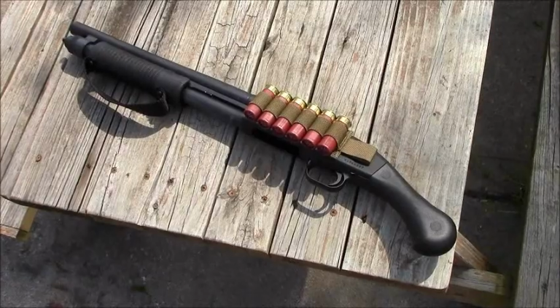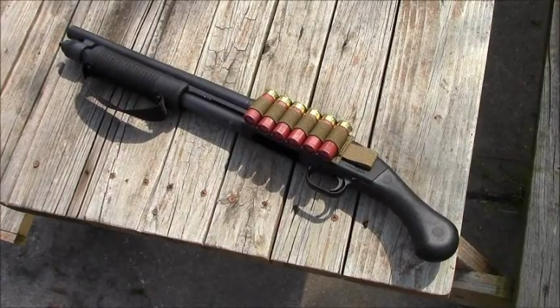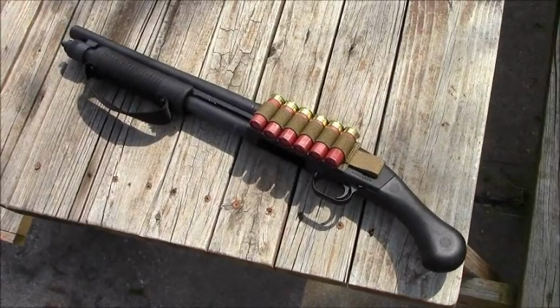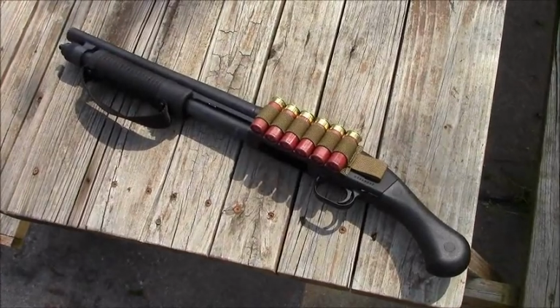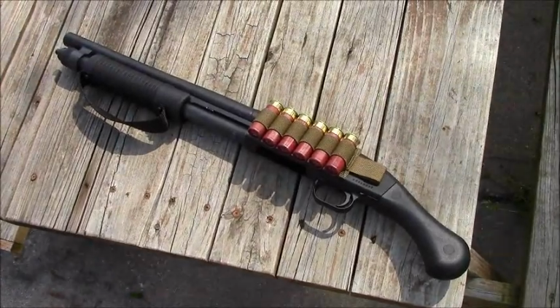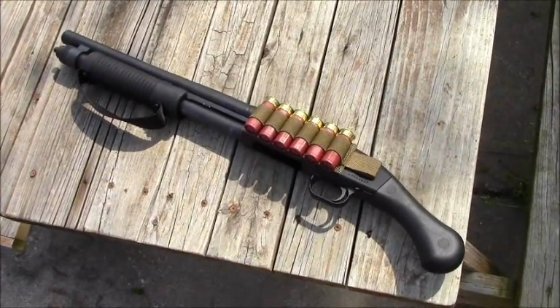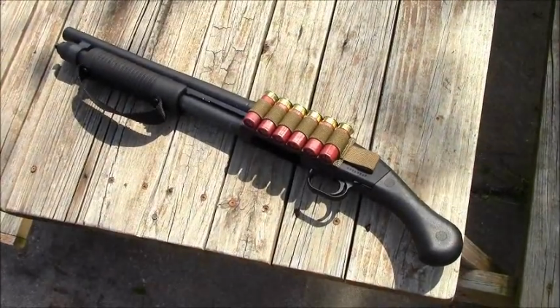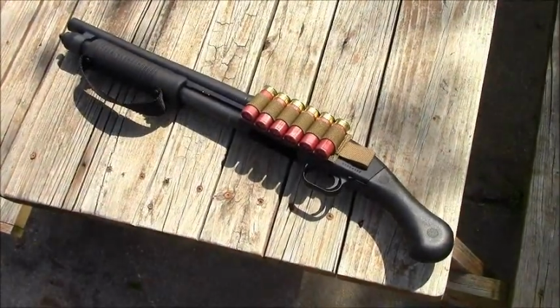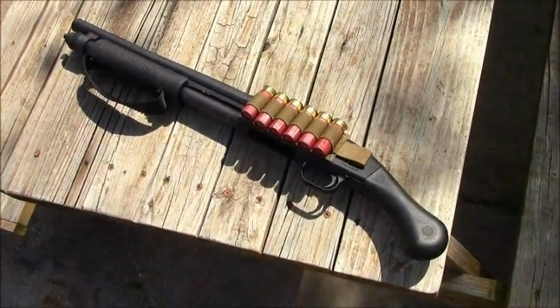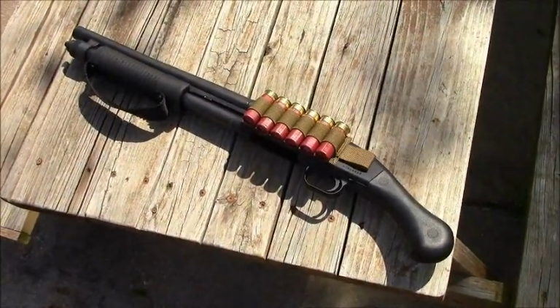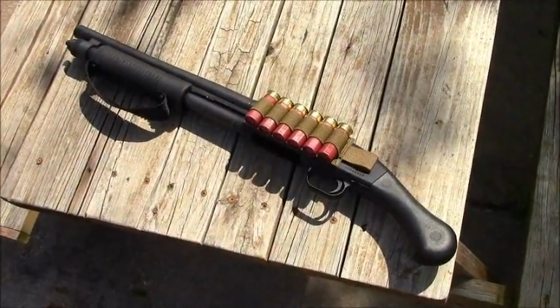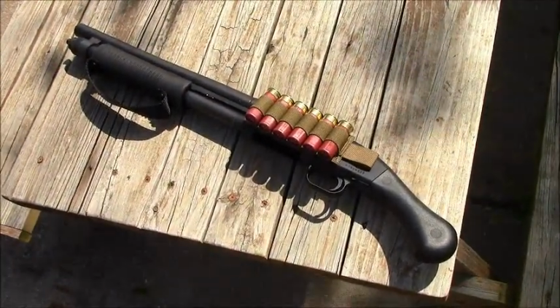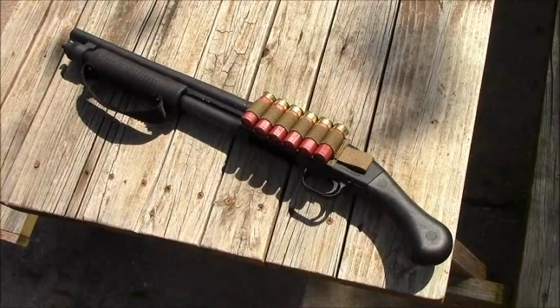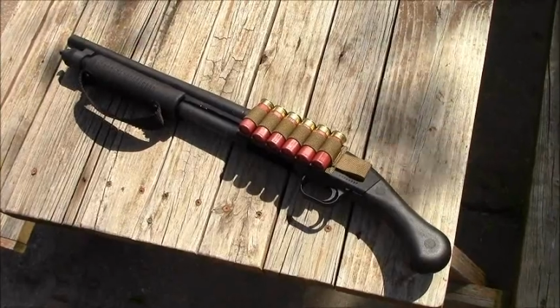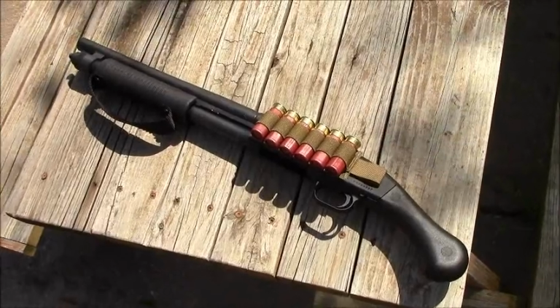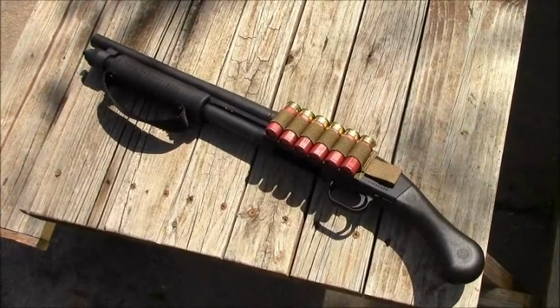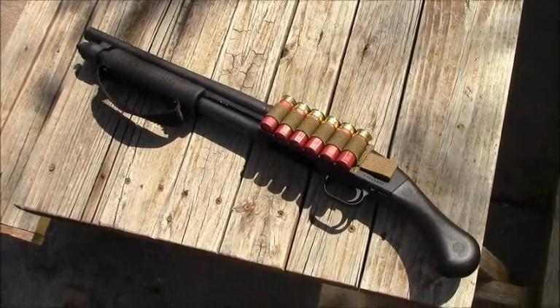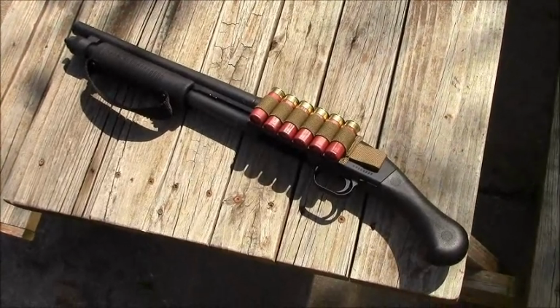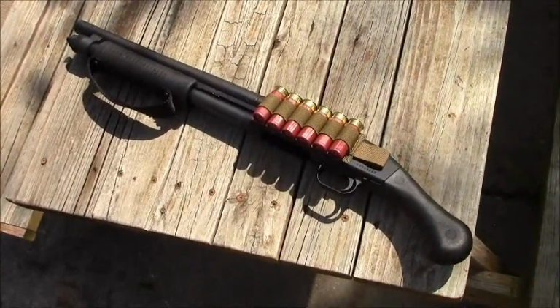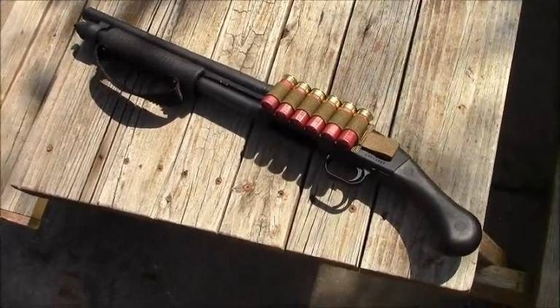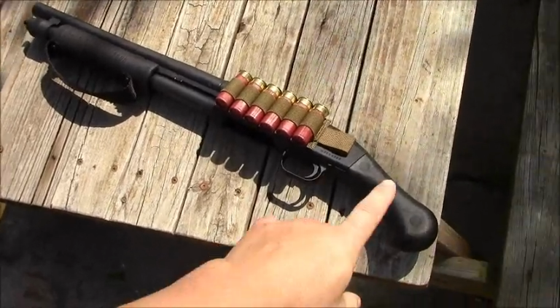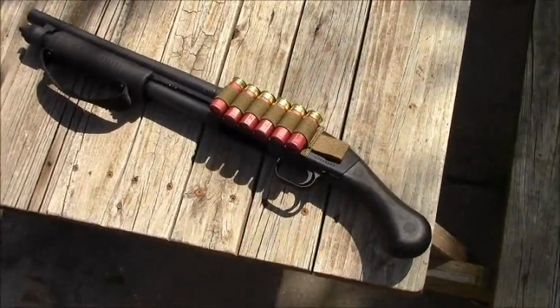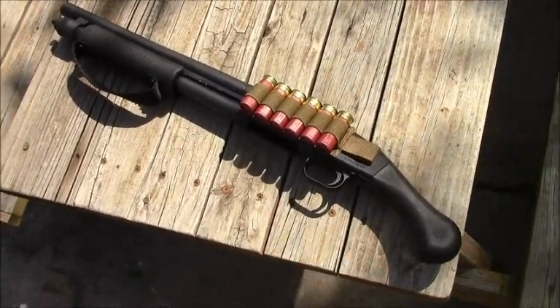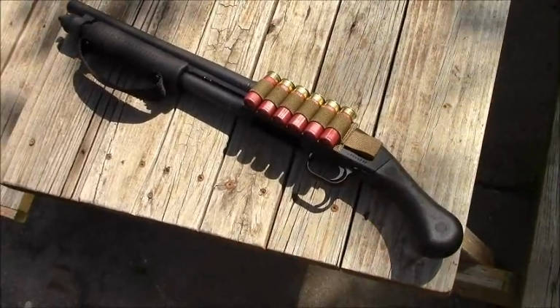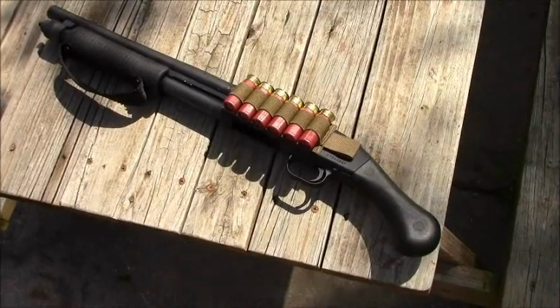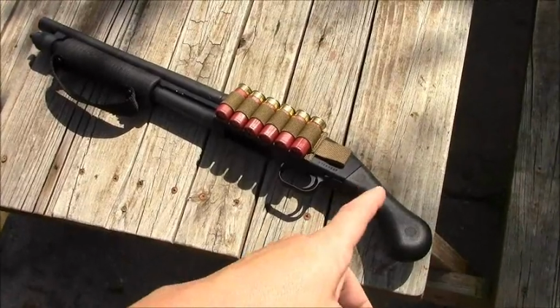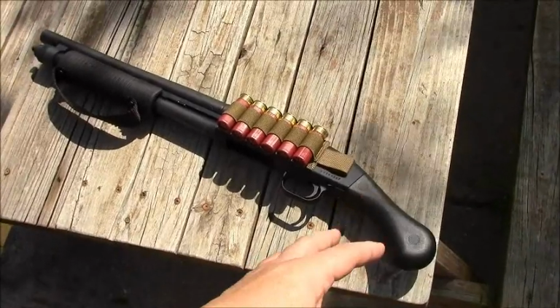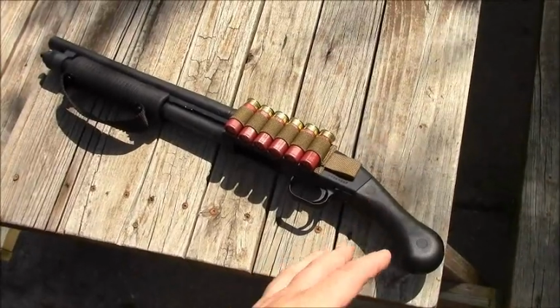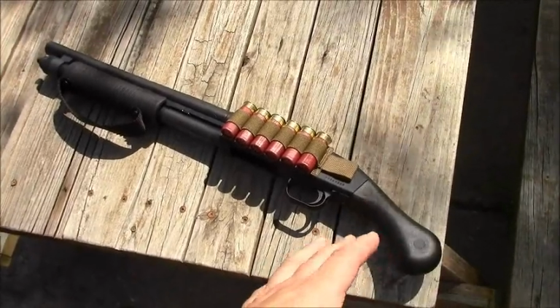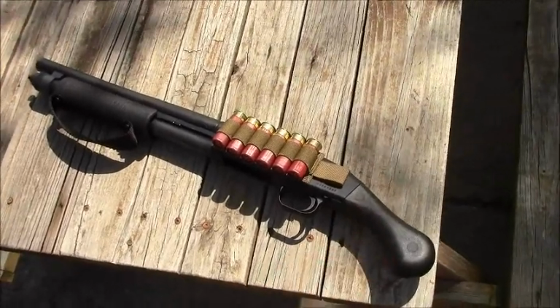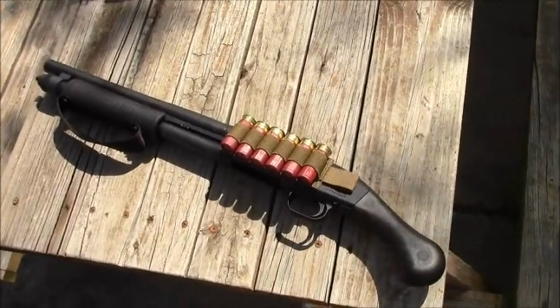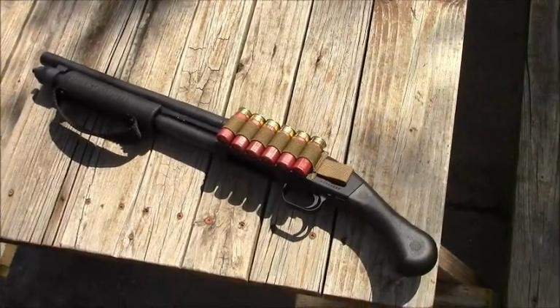First of all, it is a gun. It's not classified as a shotgun nor a pistol. It's not classified as a shotgun because from the factory it did not come with a stock — it came with the Raptor, kind of like a bird's head, Raptor style grip.